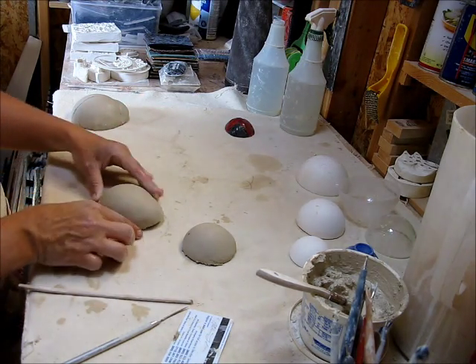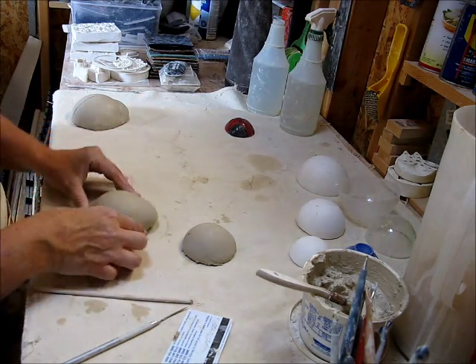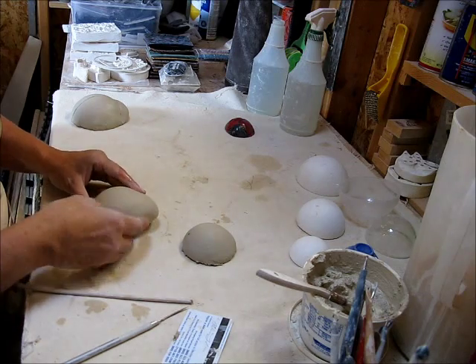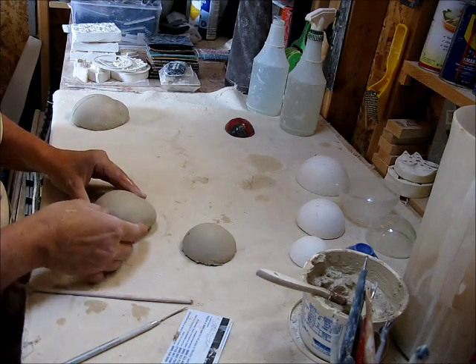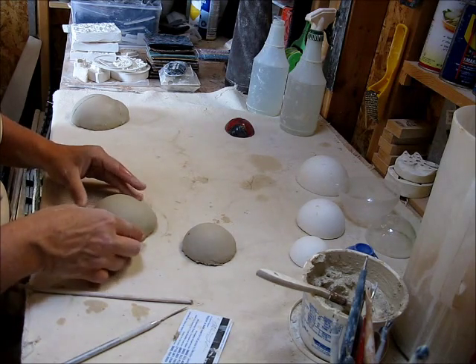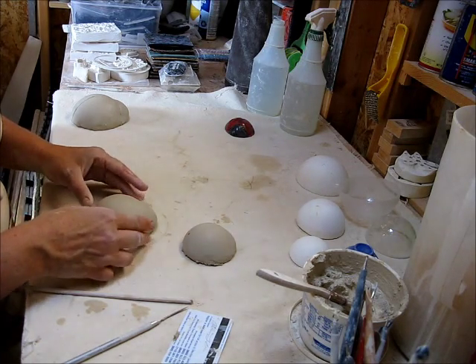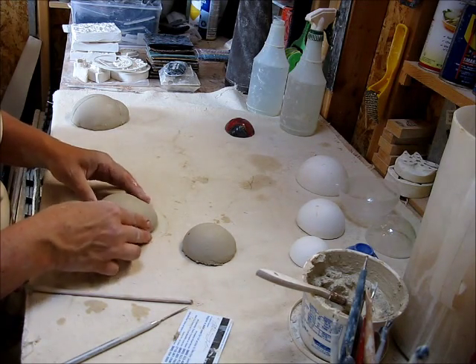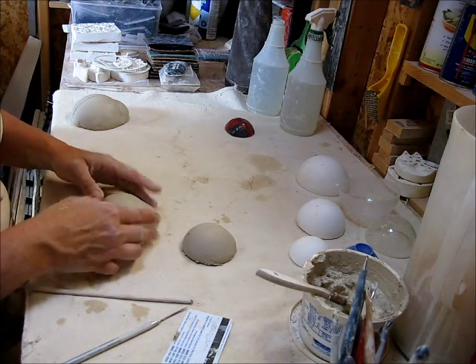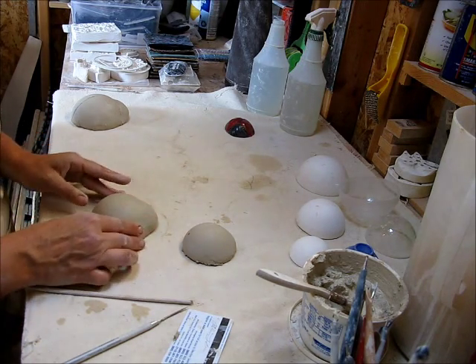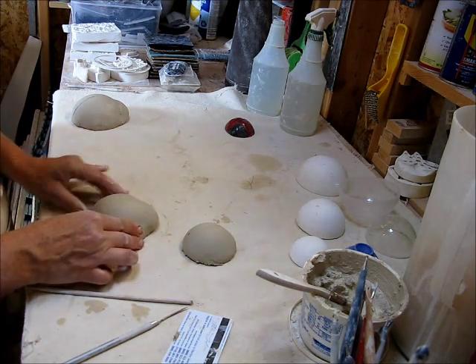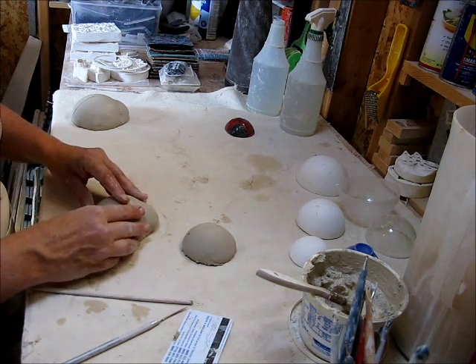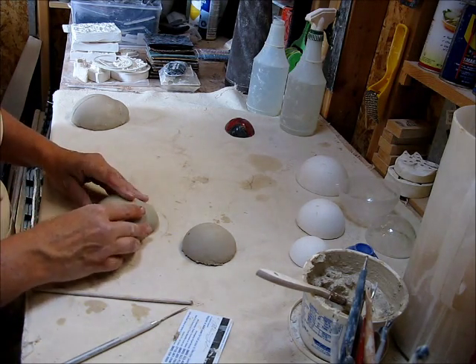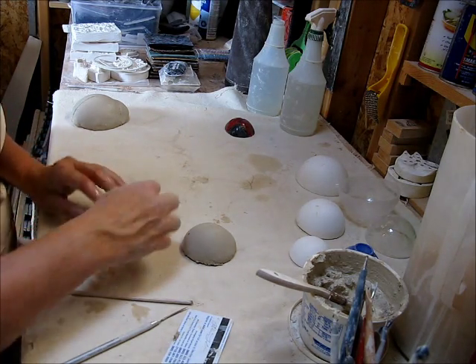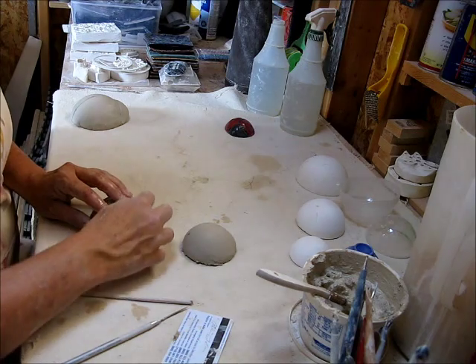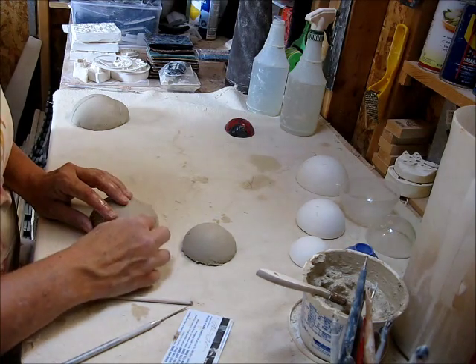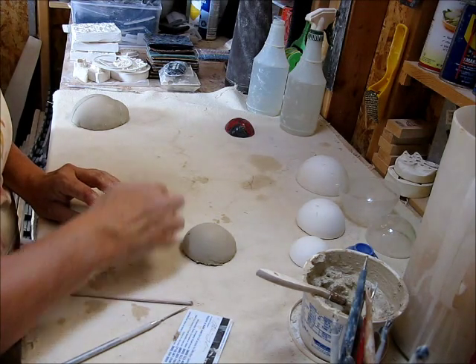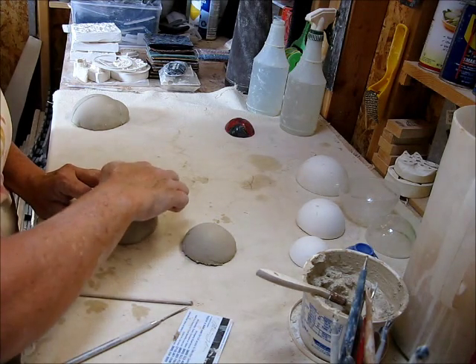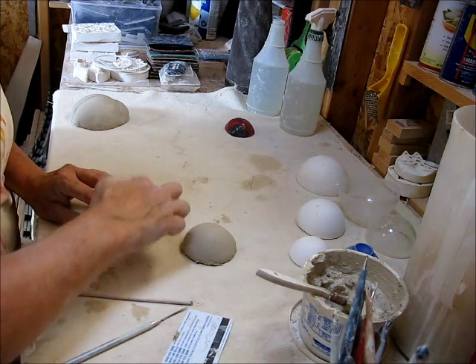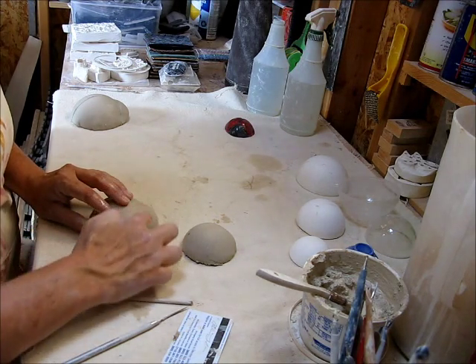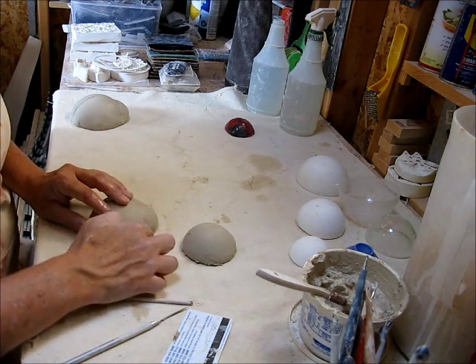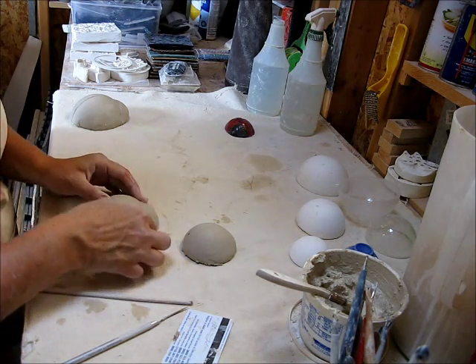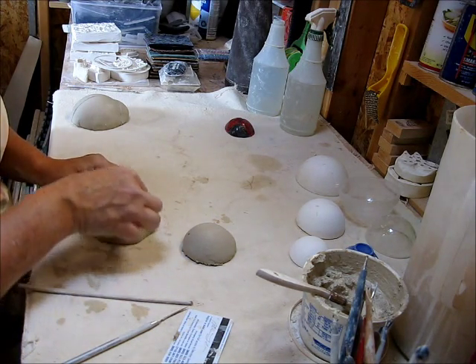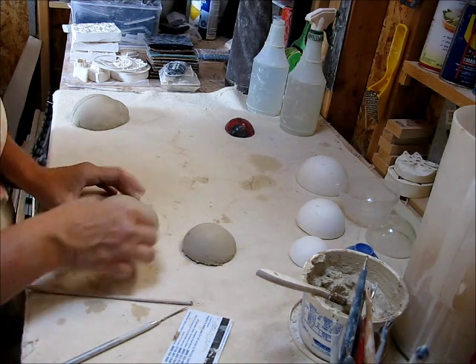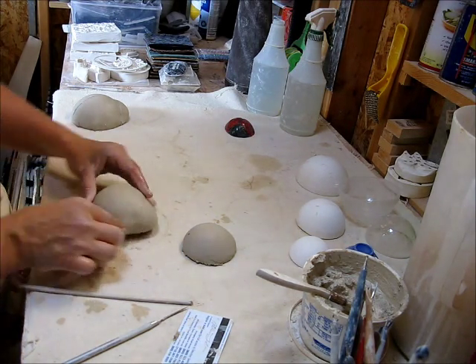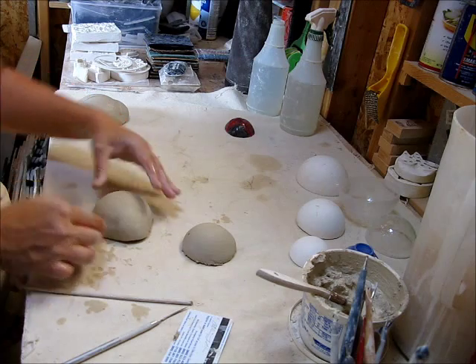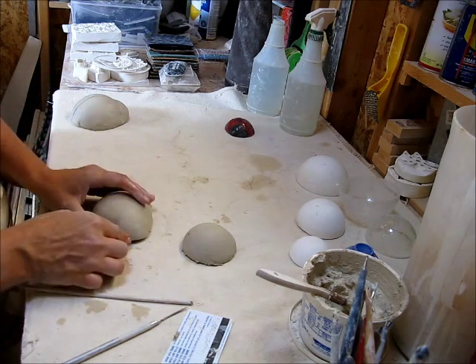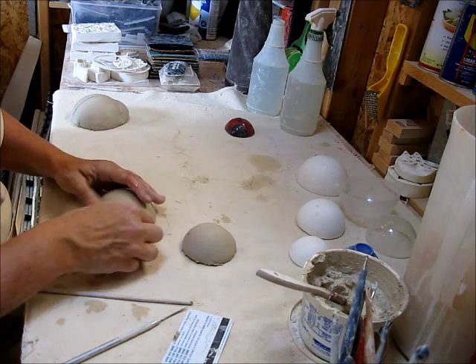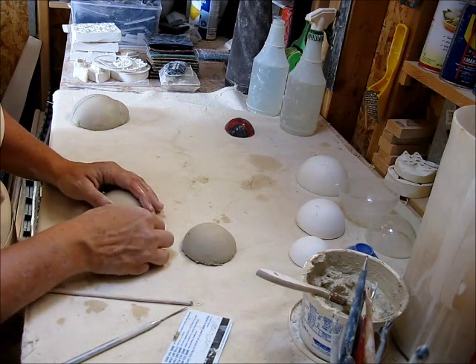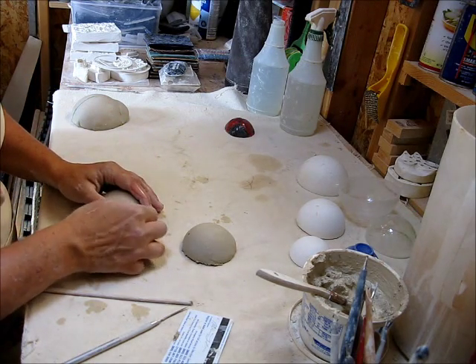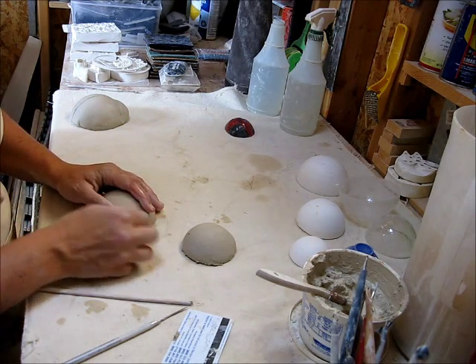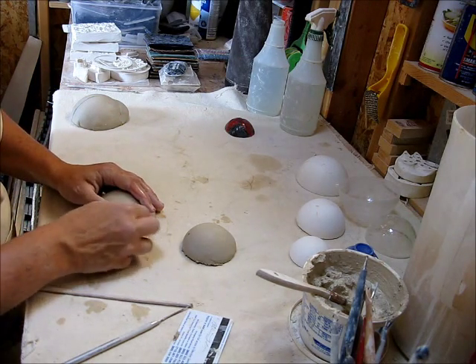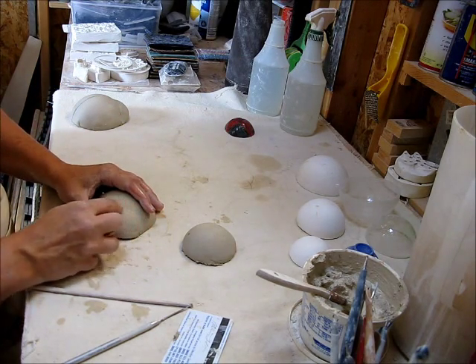You can see when I set it down the part that got pushed out, and I'm drawing with my finger the line between the body and the head.